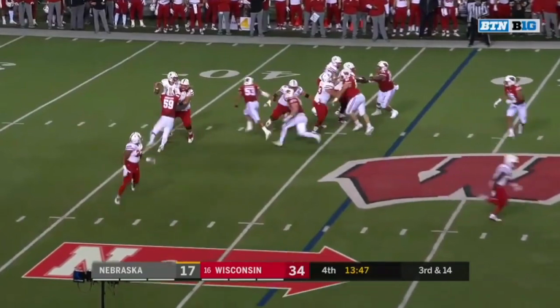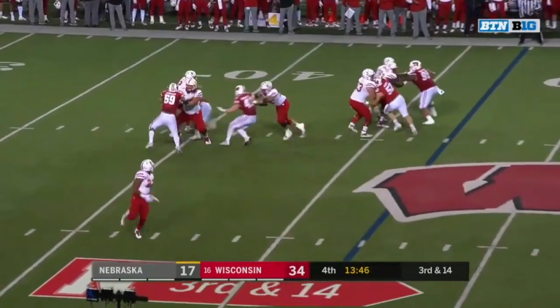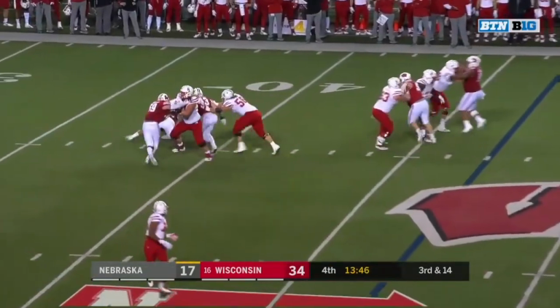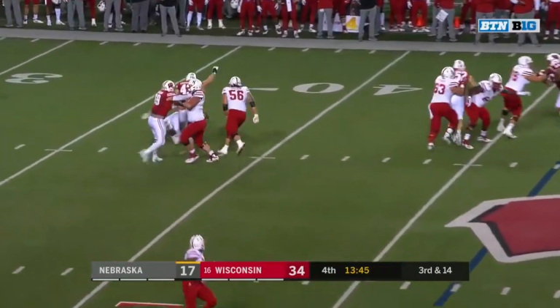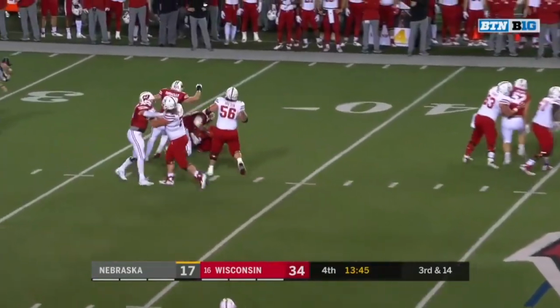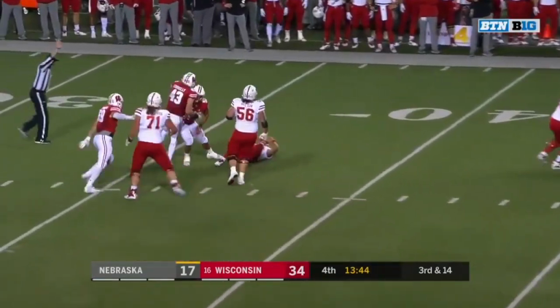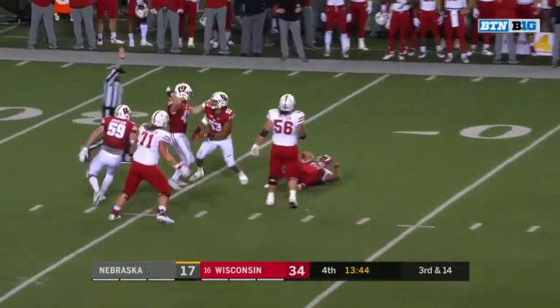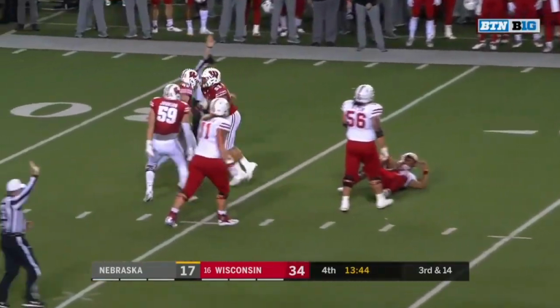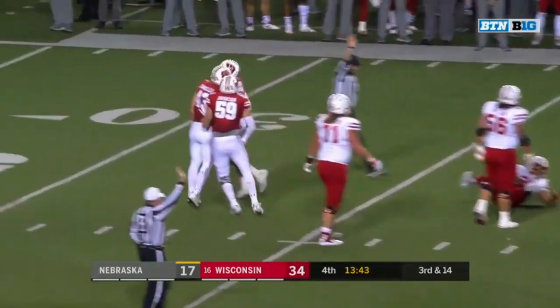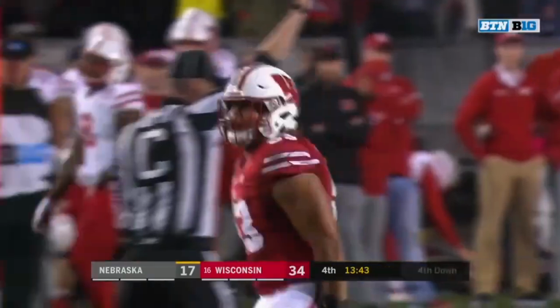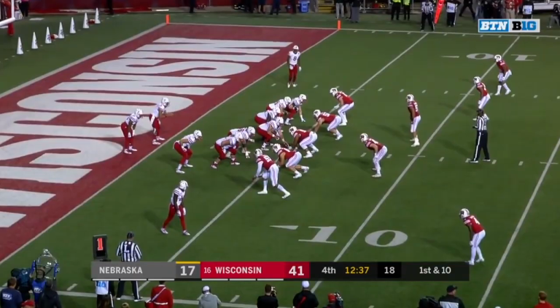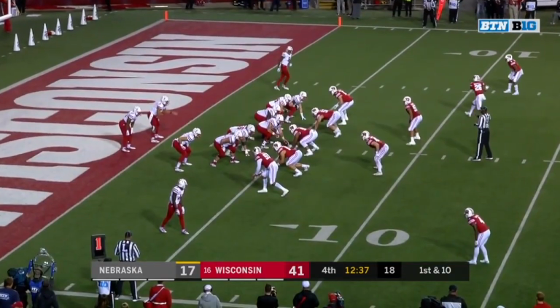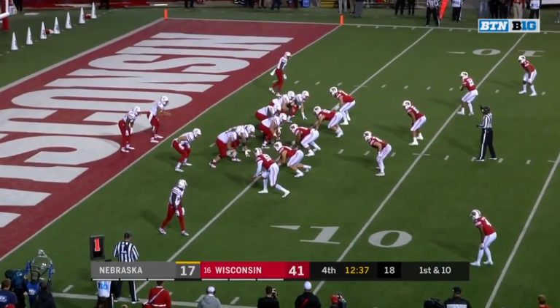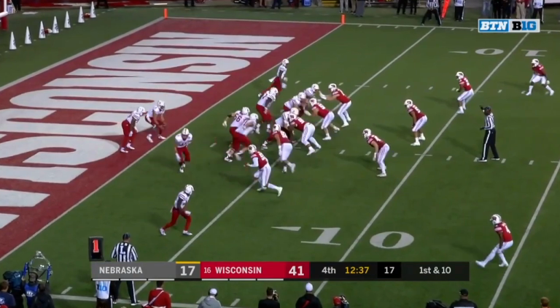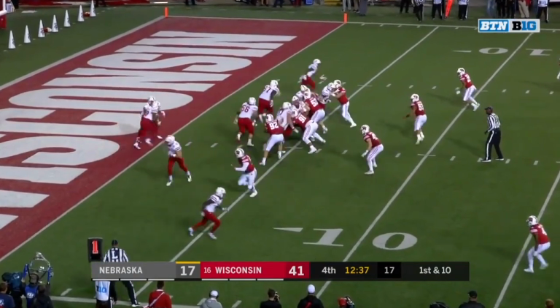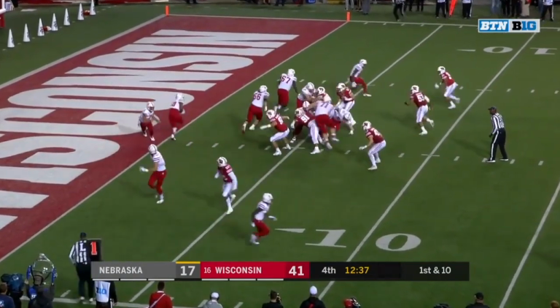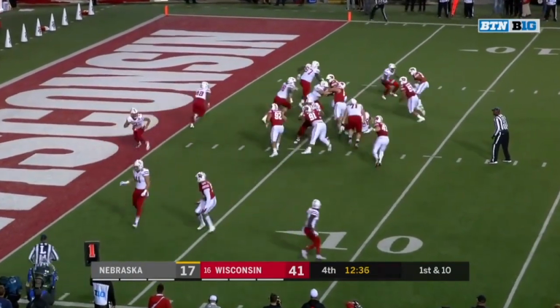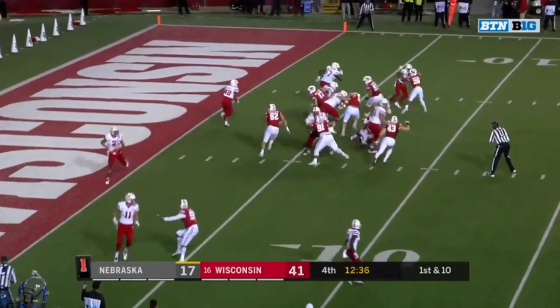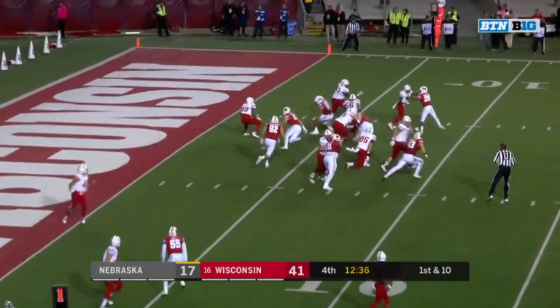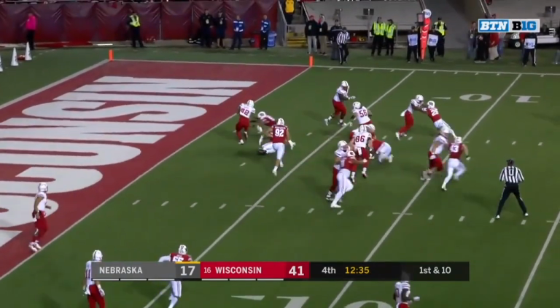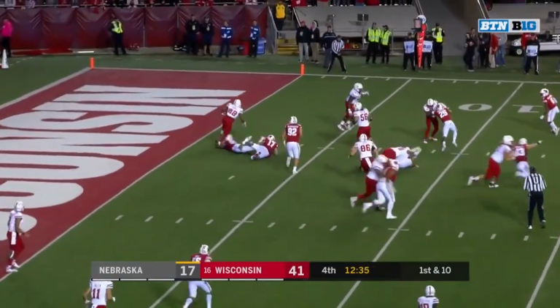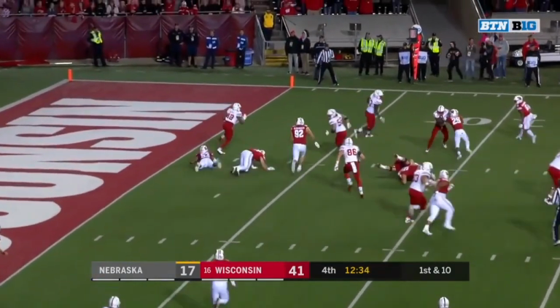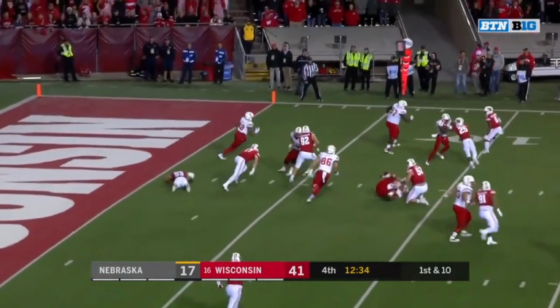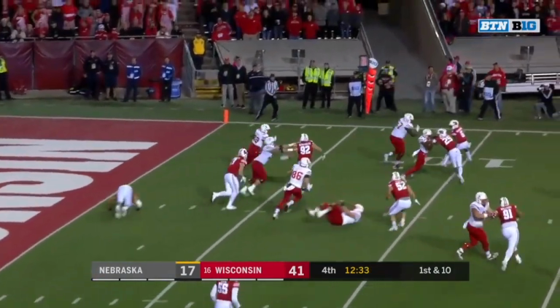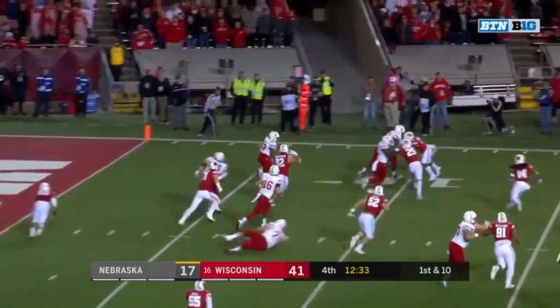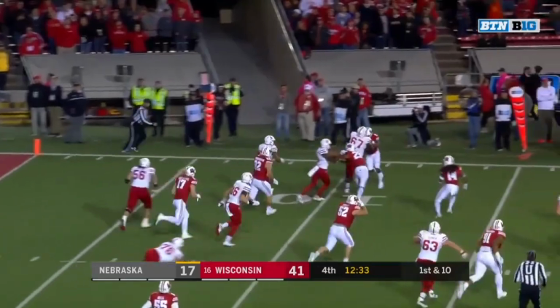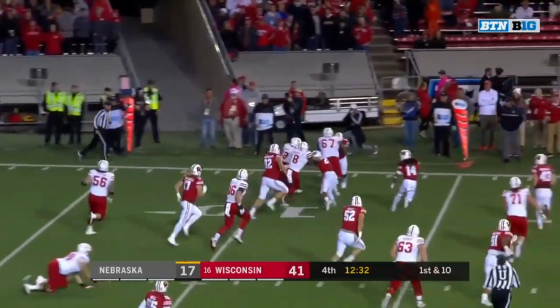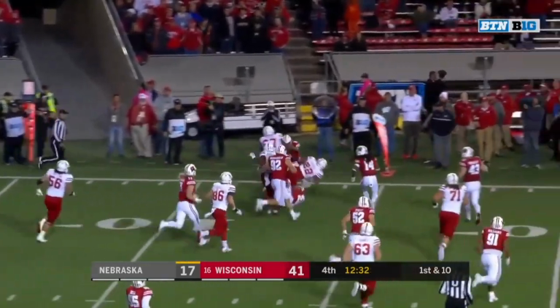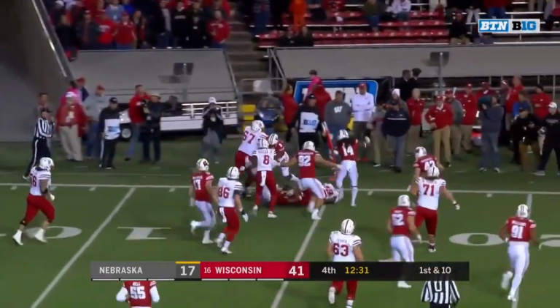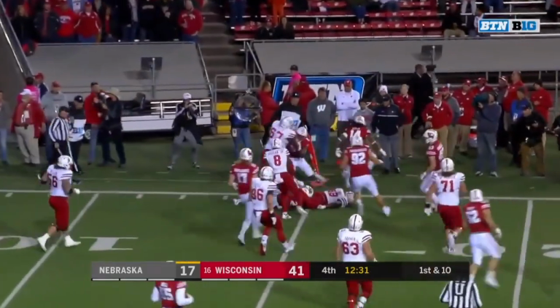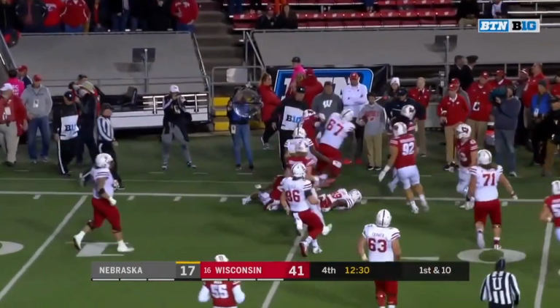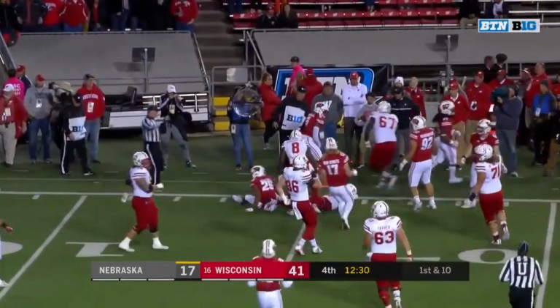Pressure coming — Martinez set. TJ Edwards. Ozigbo steps out of a tackle from Edwards, Ozigbo got a block and he's close to a first down.